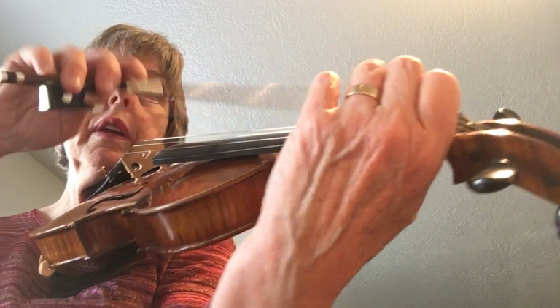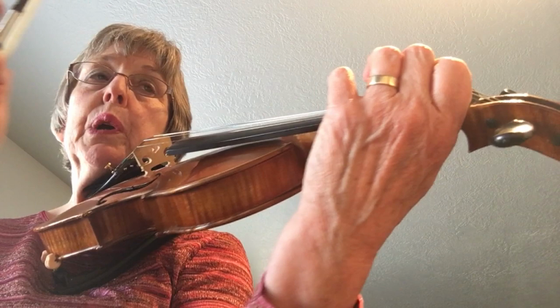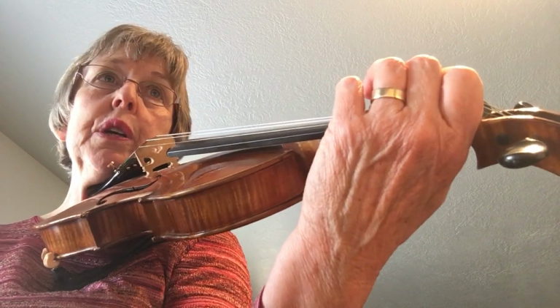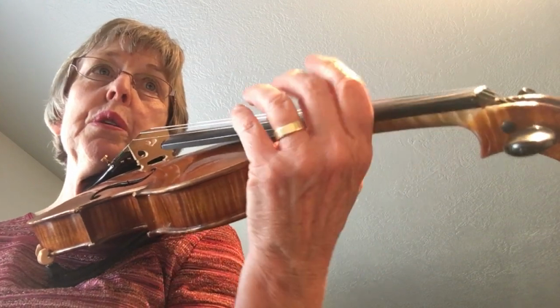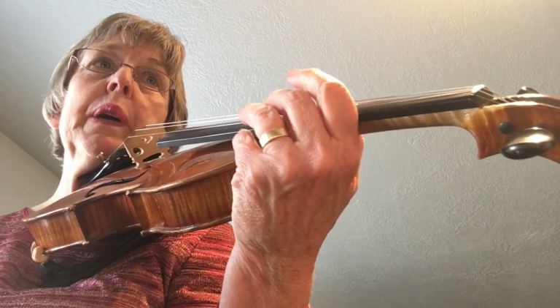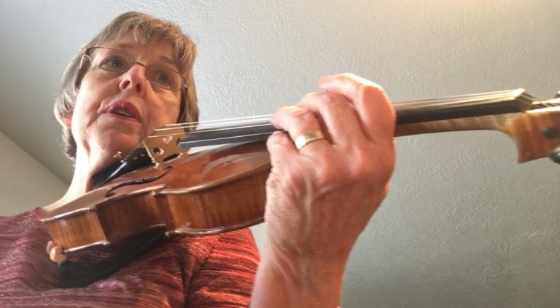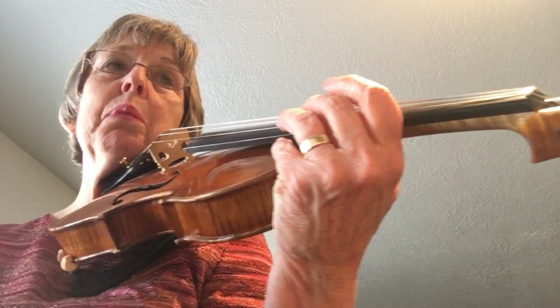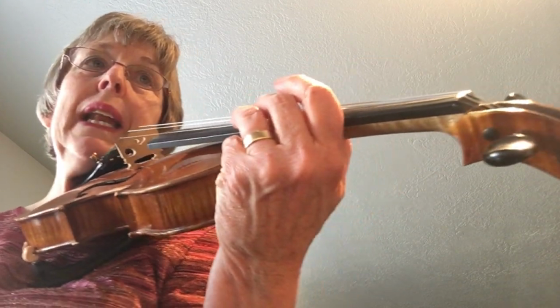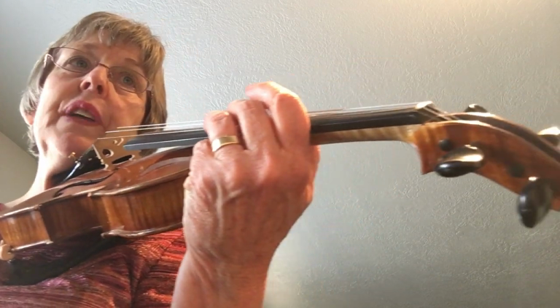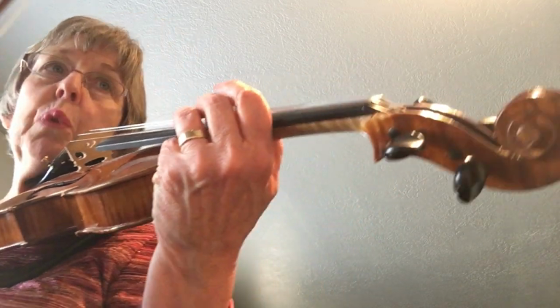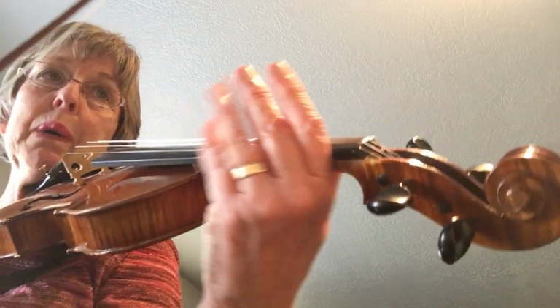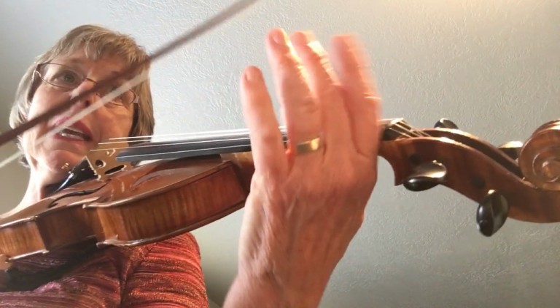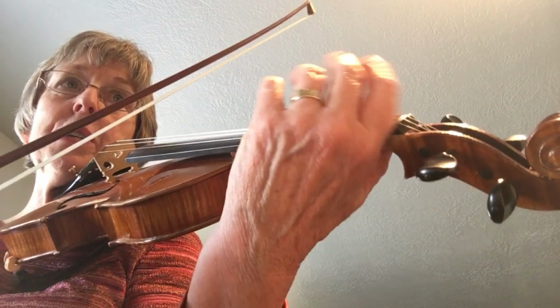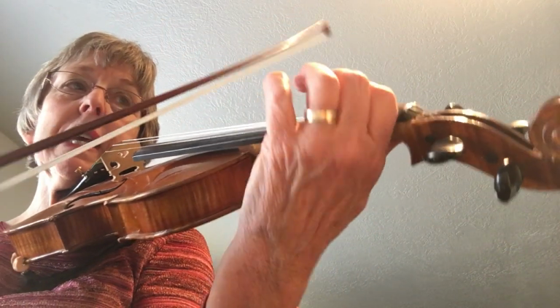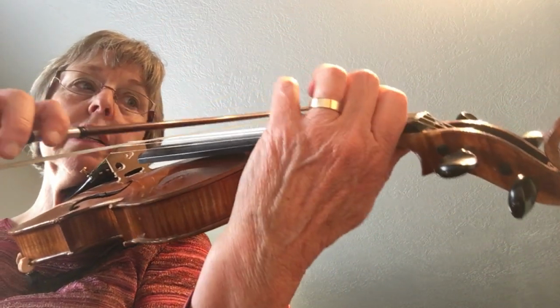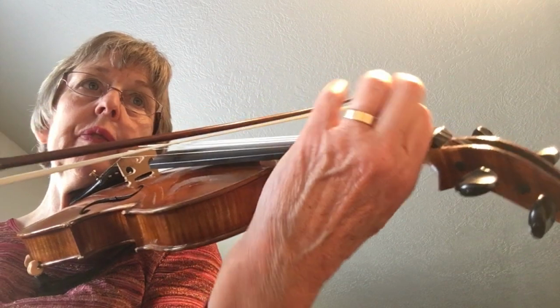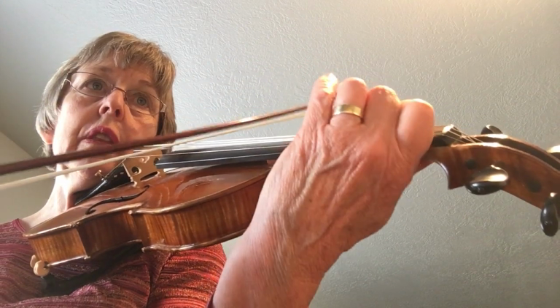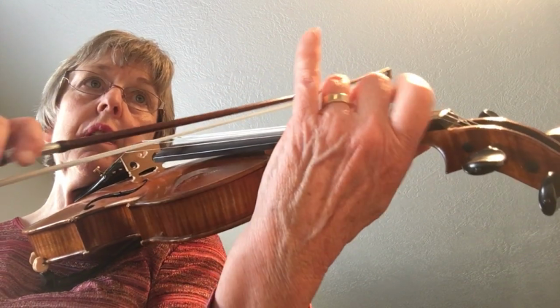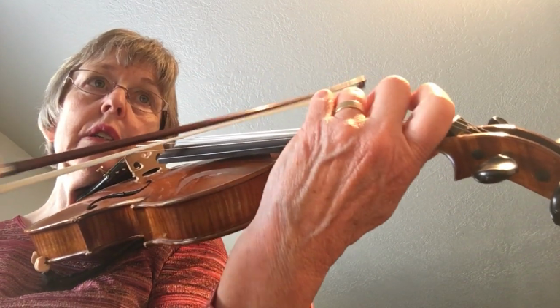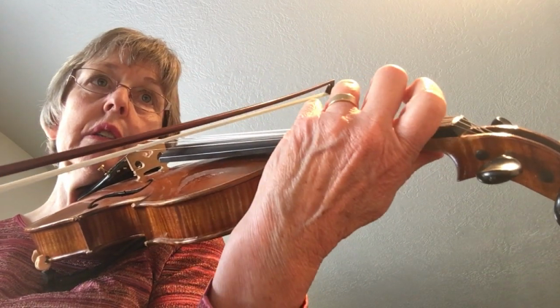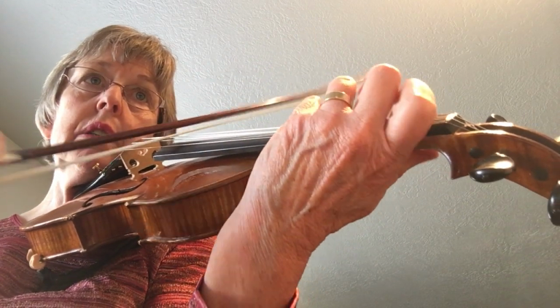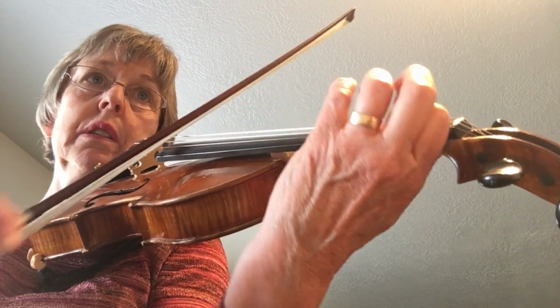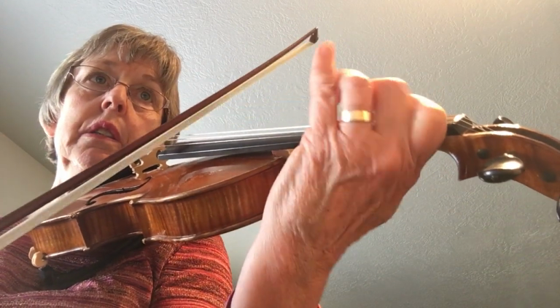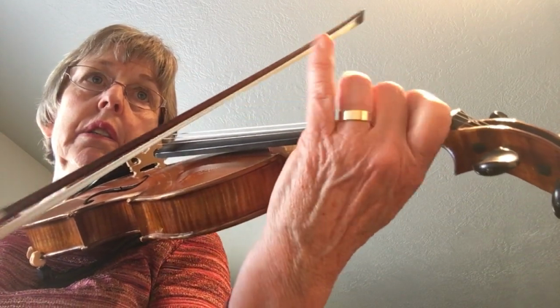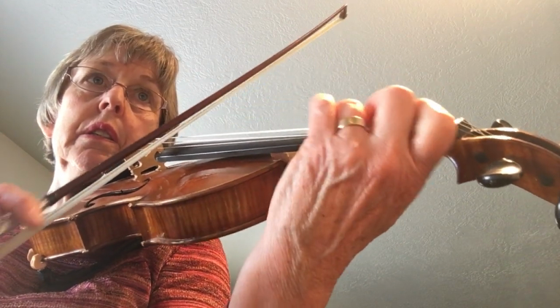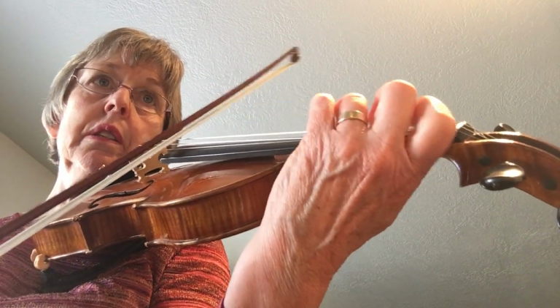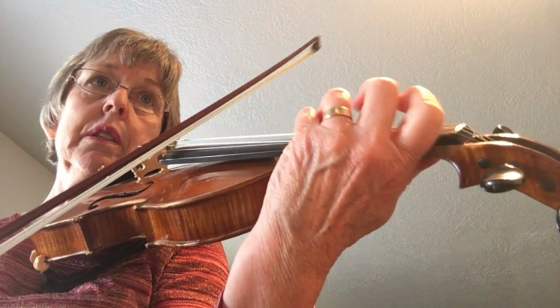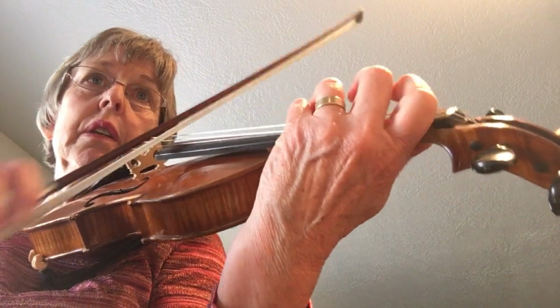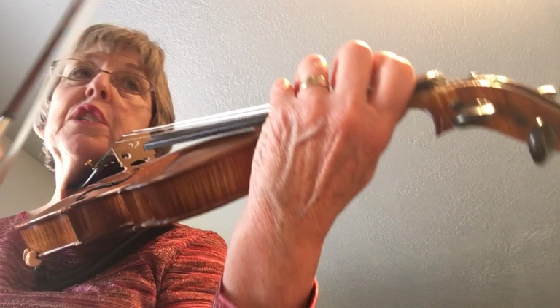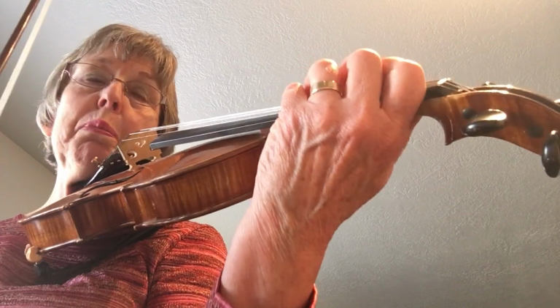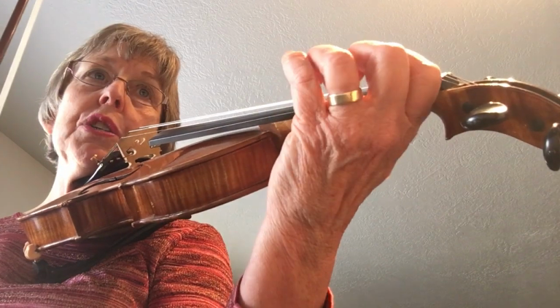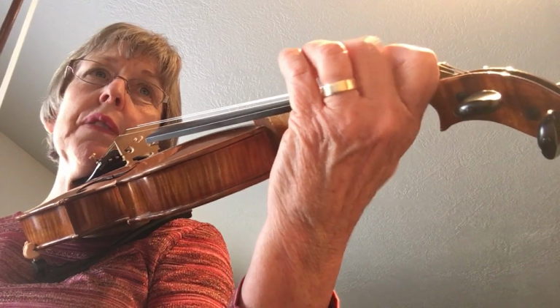Now we're going to go to Kreutzer number 11. Warm up on an E major scale. These are prepared shifts.